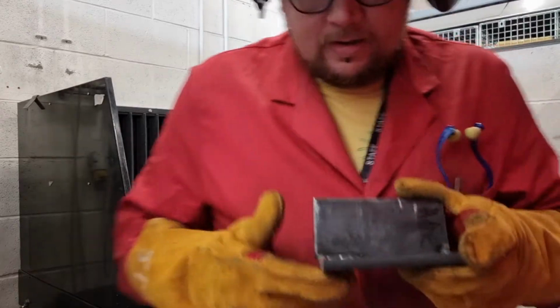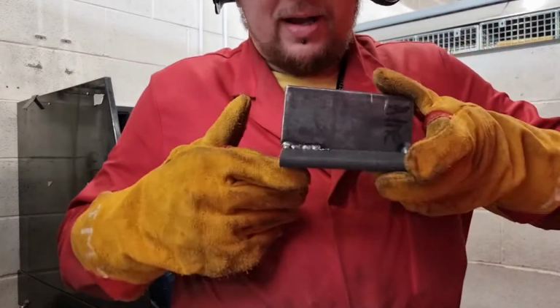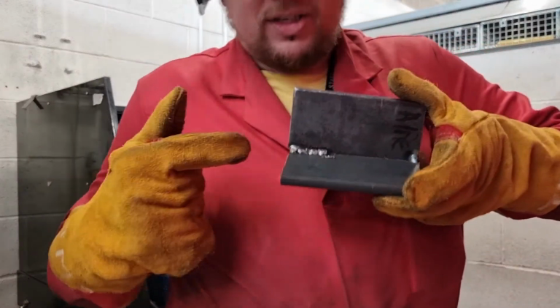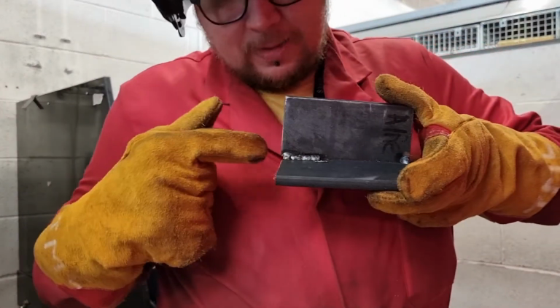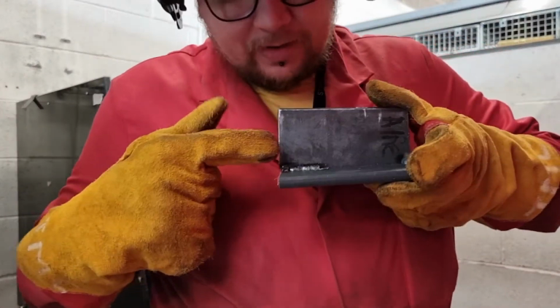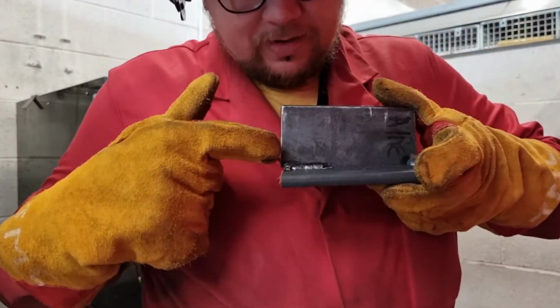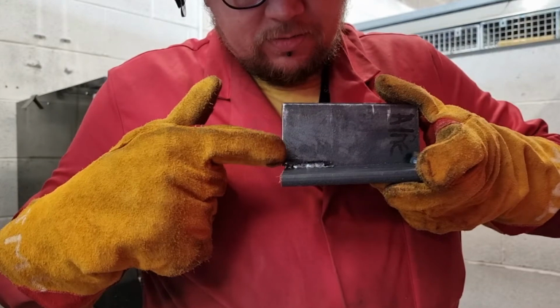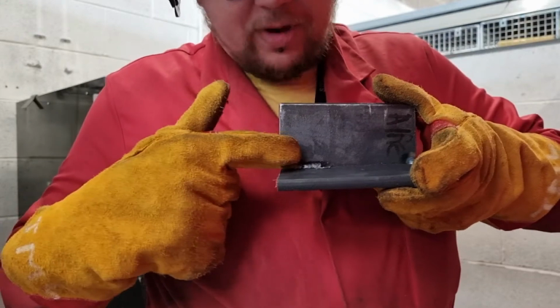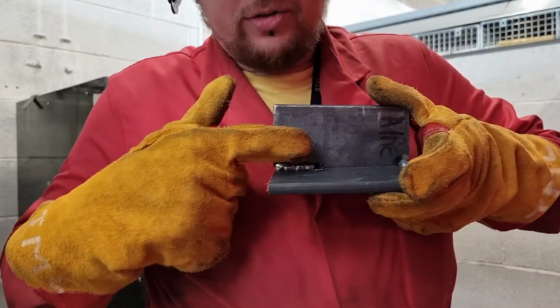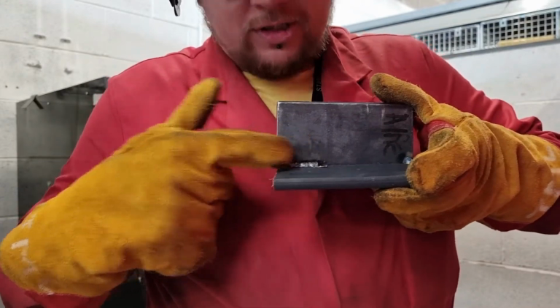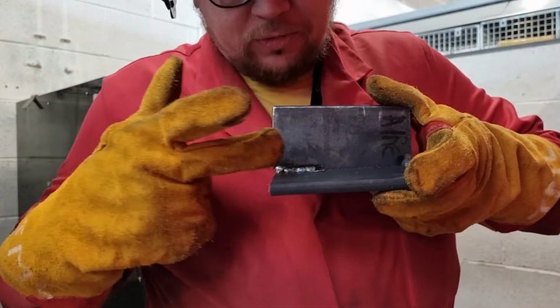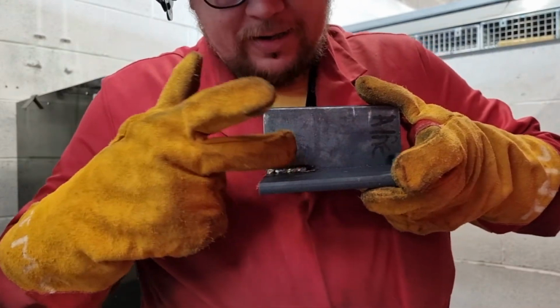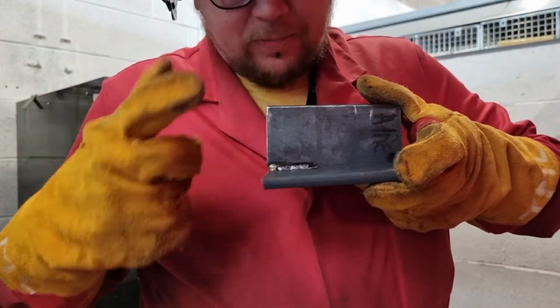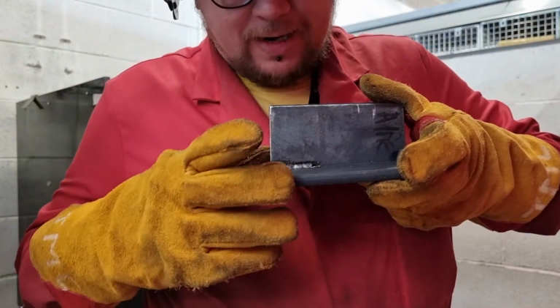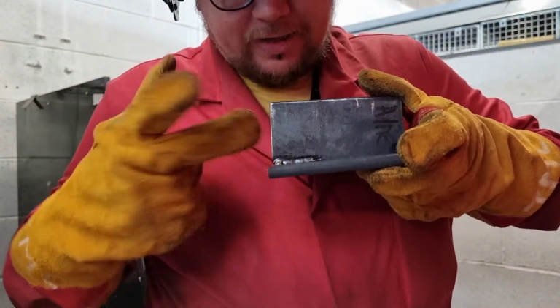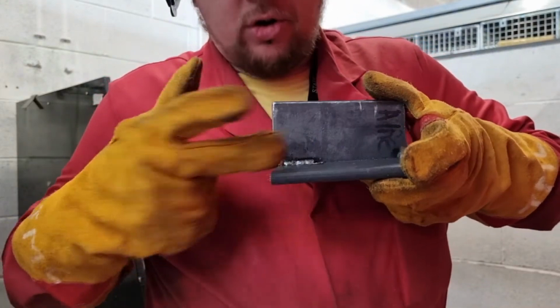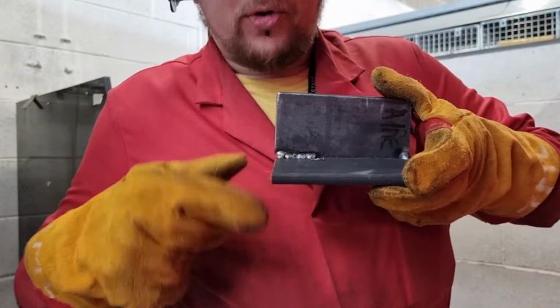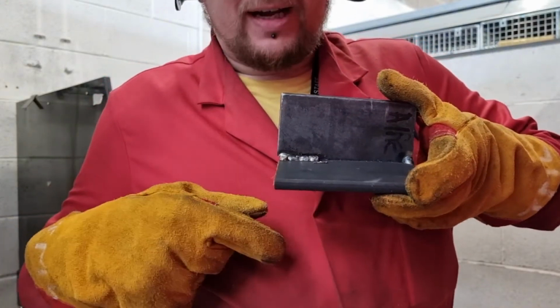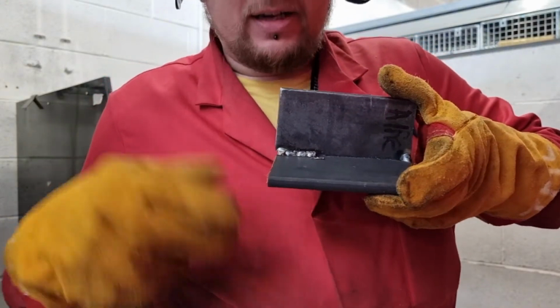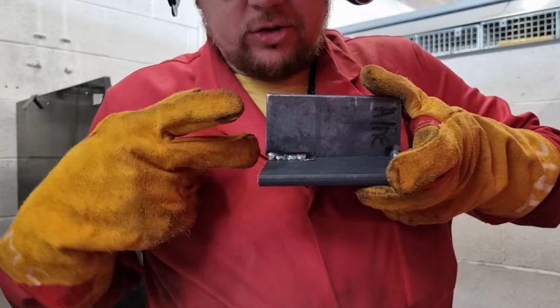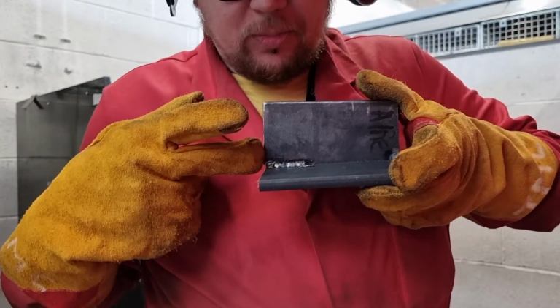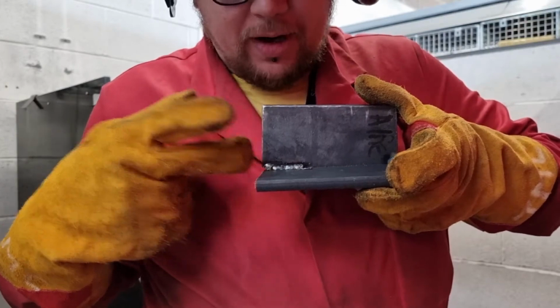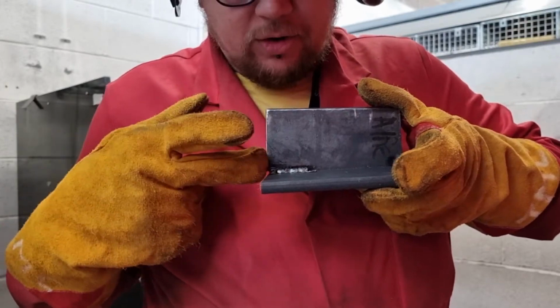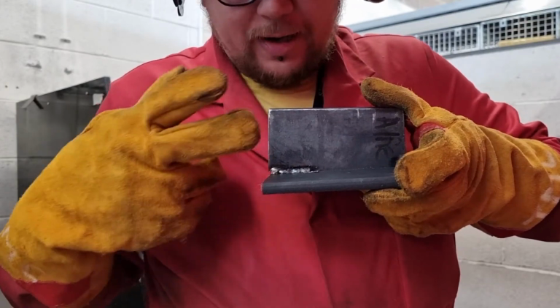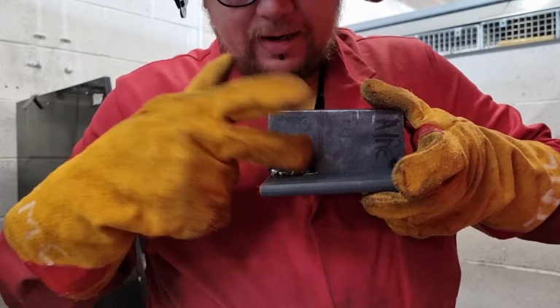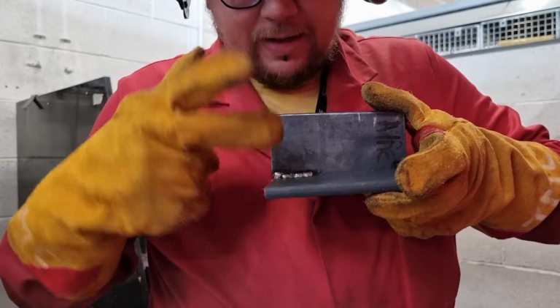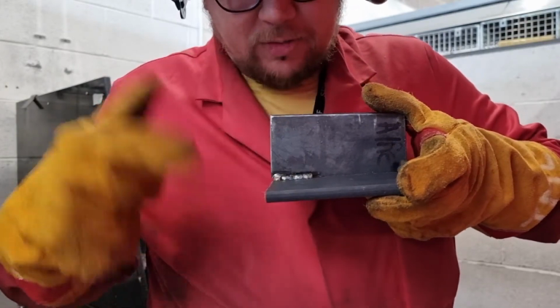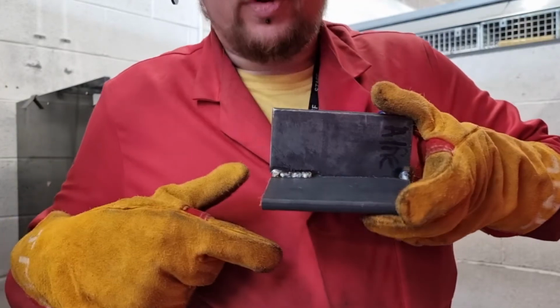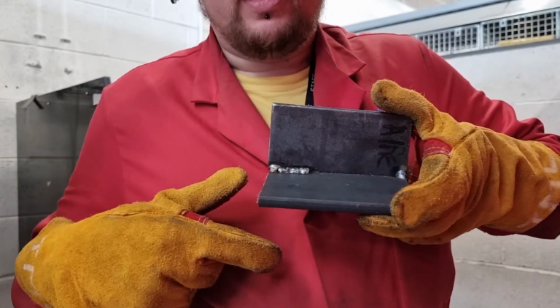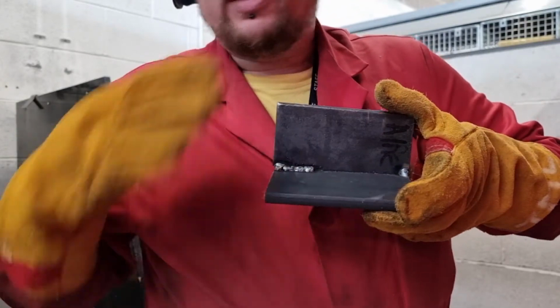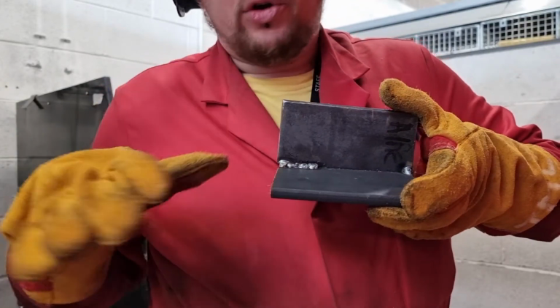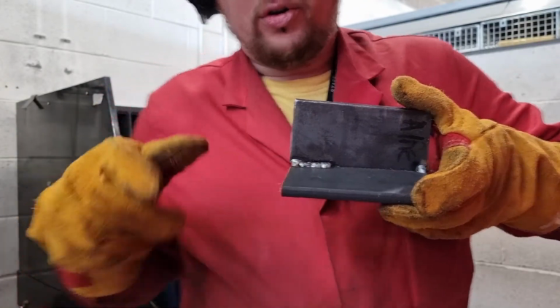Now as you can see, we've got a weld that just isn't a smooth pattern — it's got missed parts on it, it's not caught both sides, there's not enough power, there's not enough wire, and that's what you end up with. So that's not good at all.